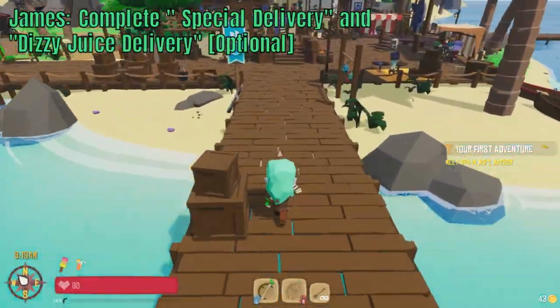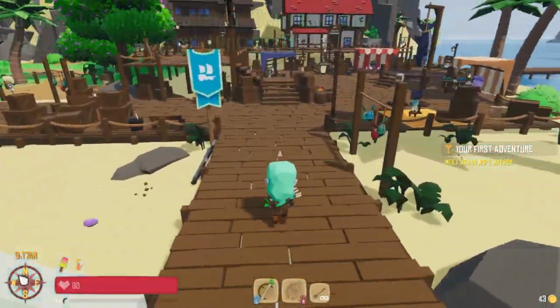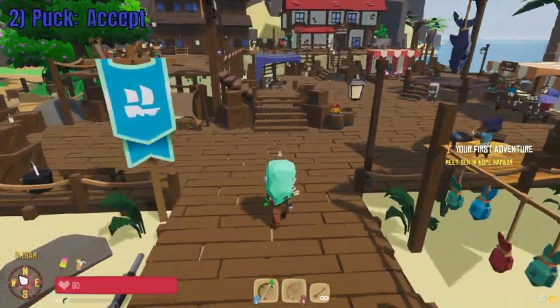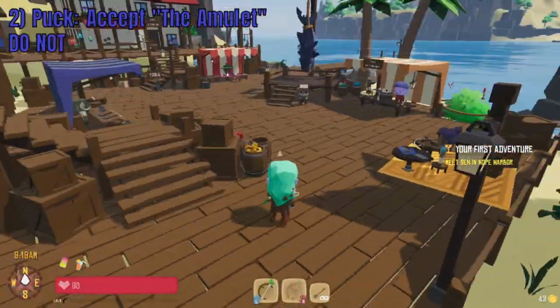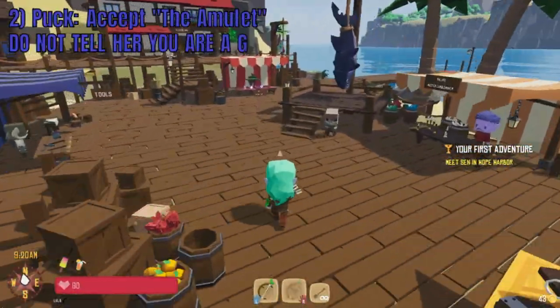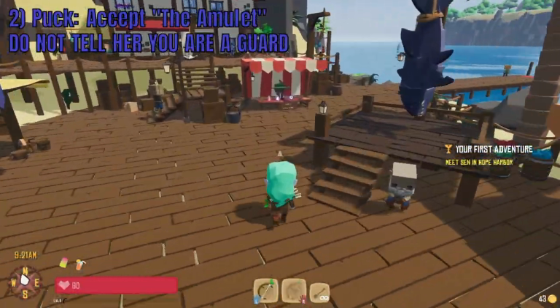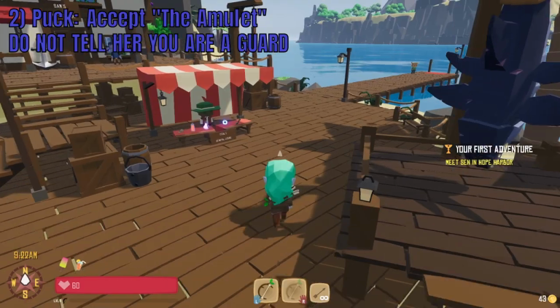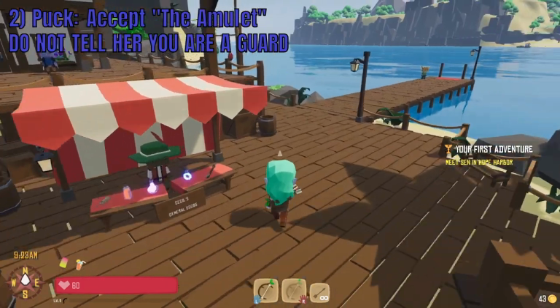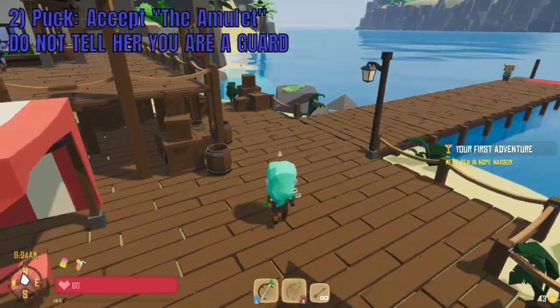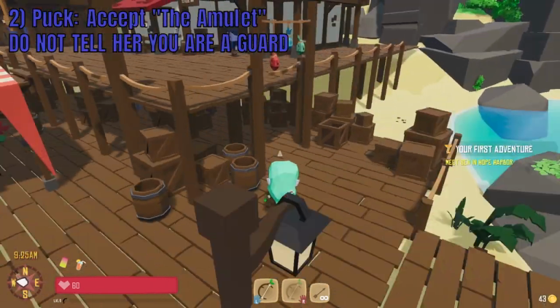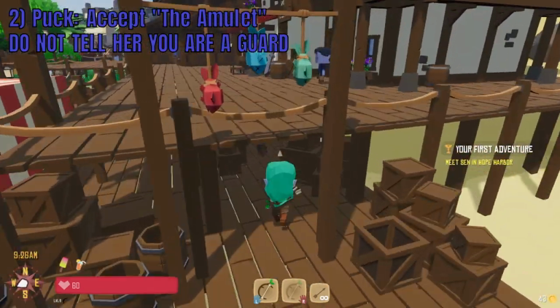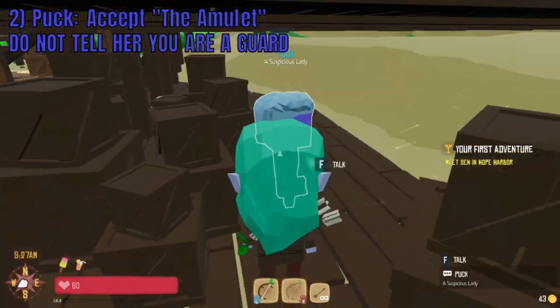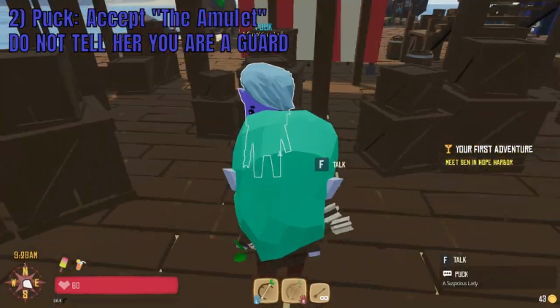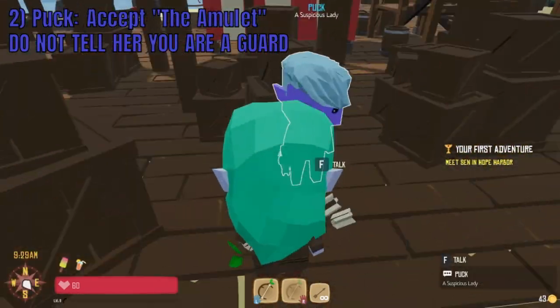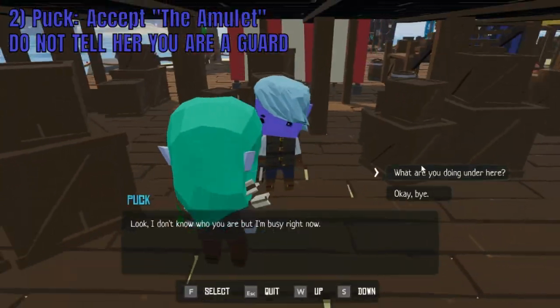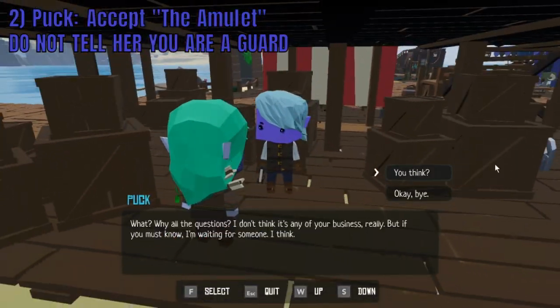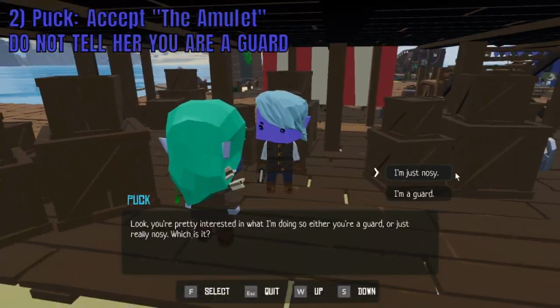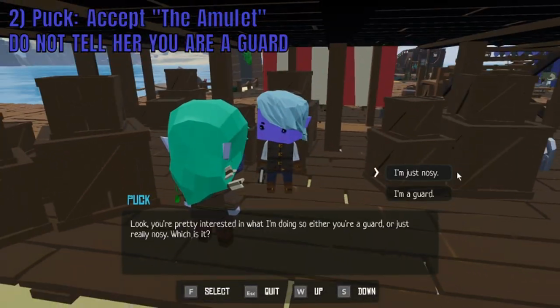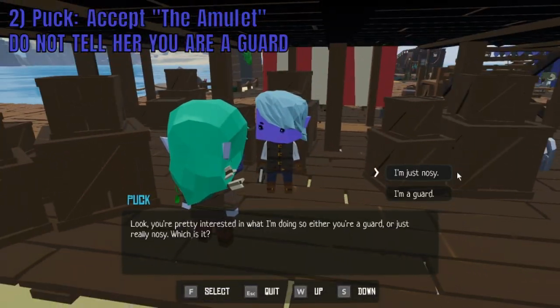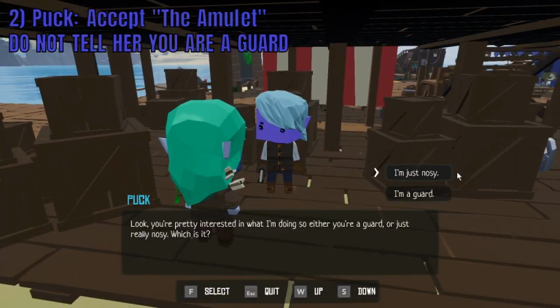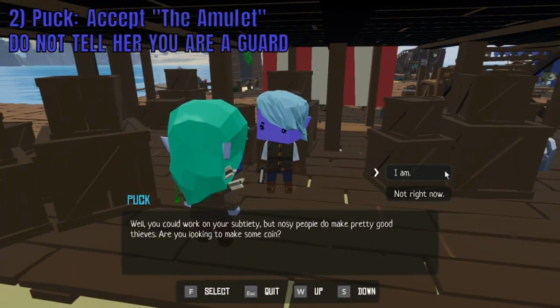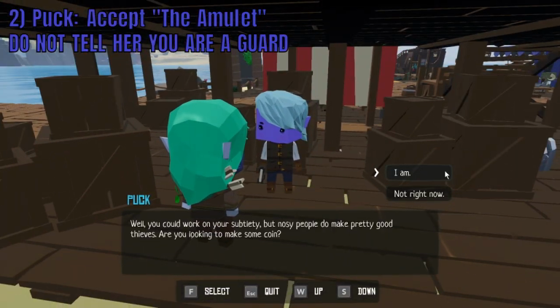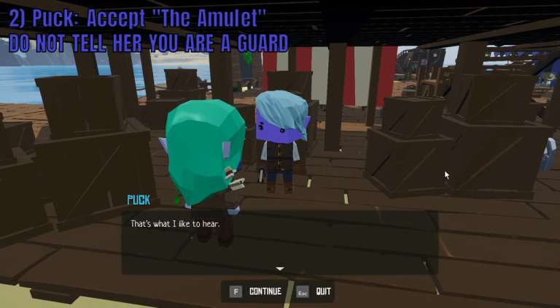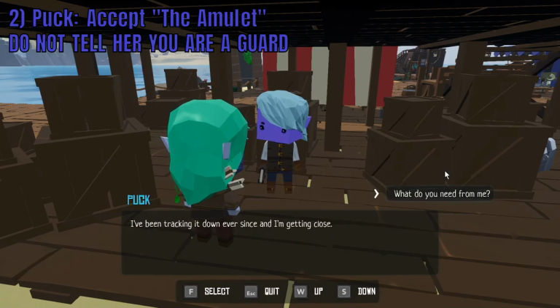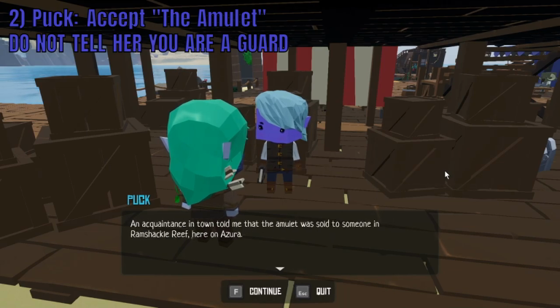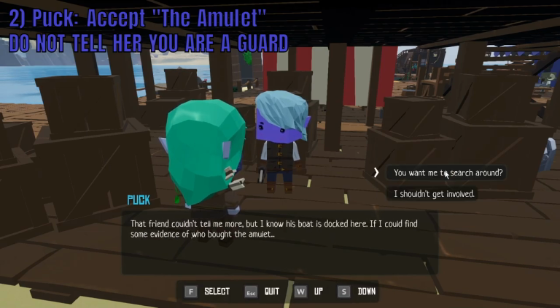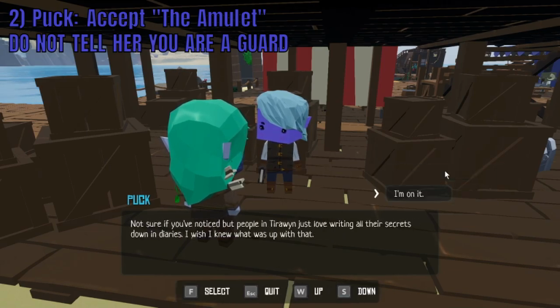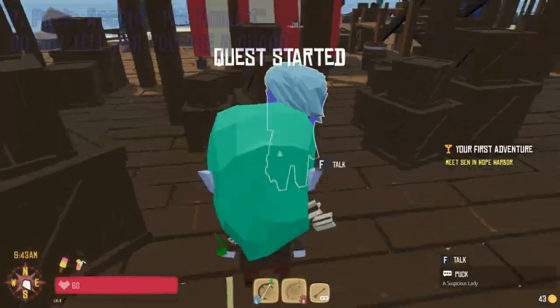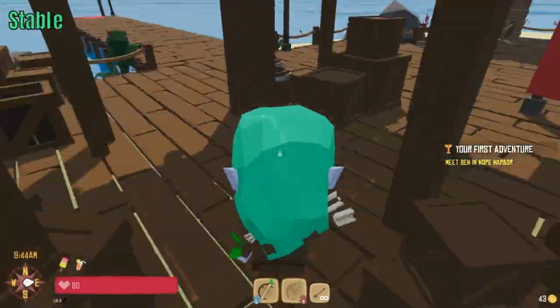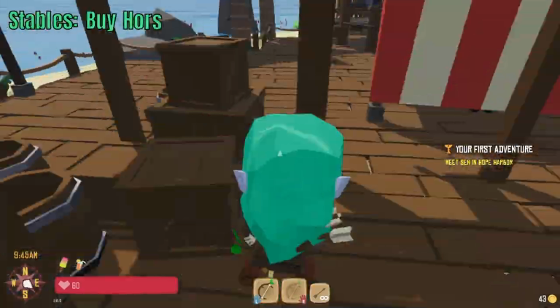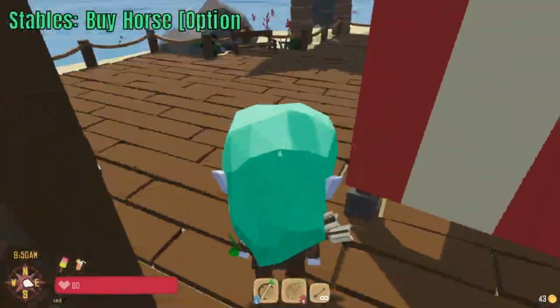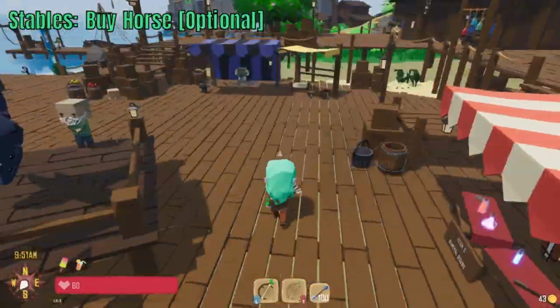Next, head under the docks to talk to Puck and accept the amulet. When speaking with Puck, make sure that you do not select the chat option claiming to be a guard. After speaking with Puck, head to the stables to buy a horse.